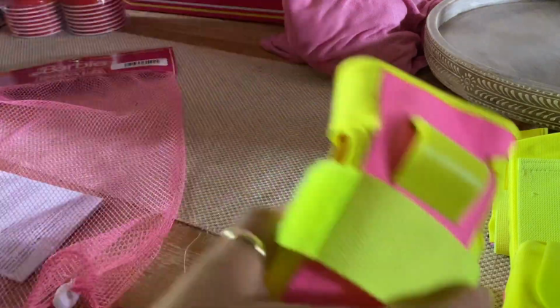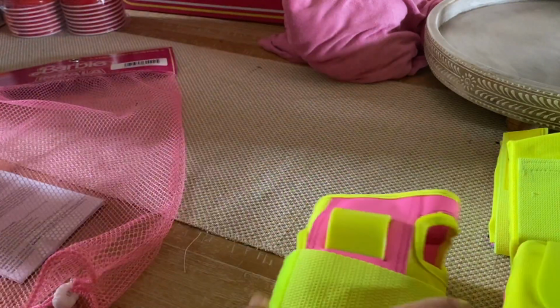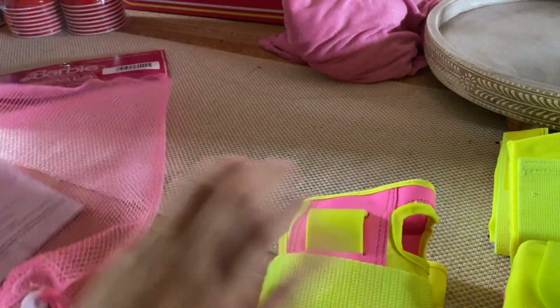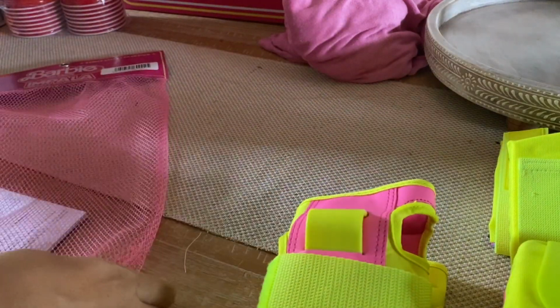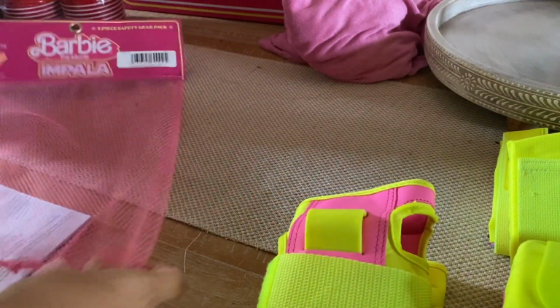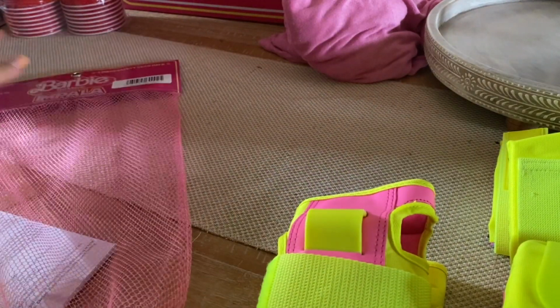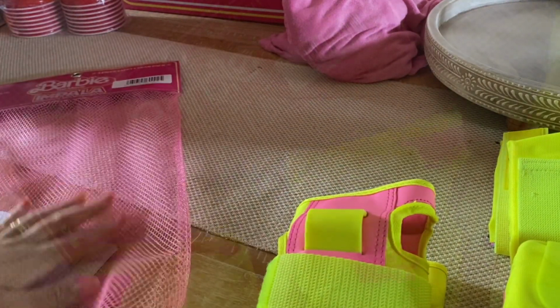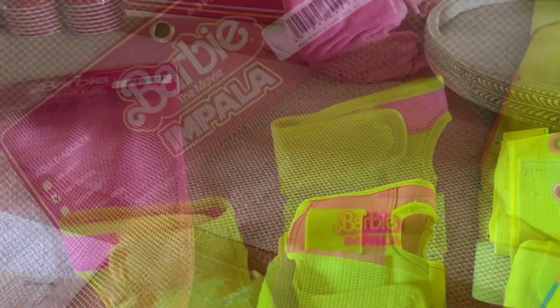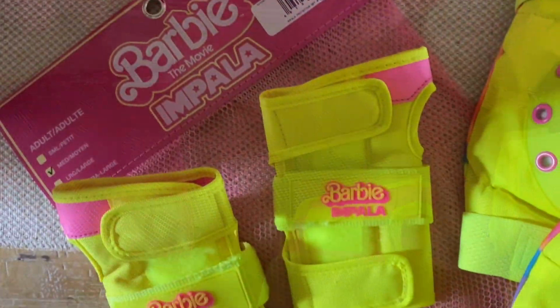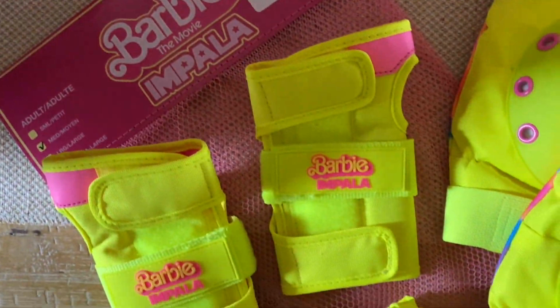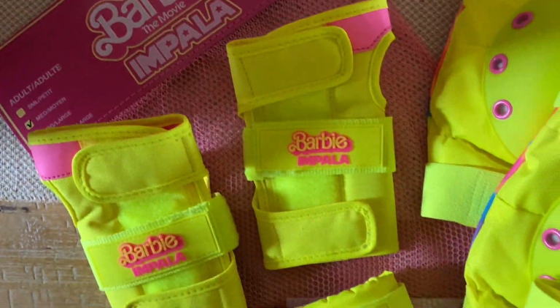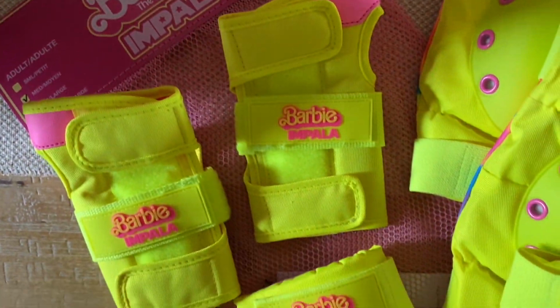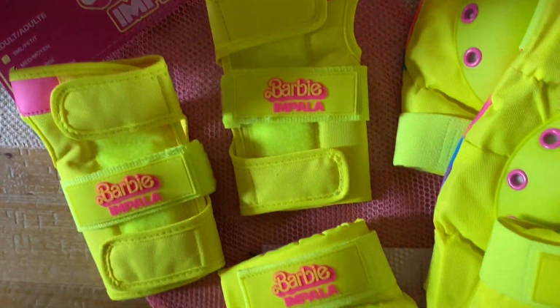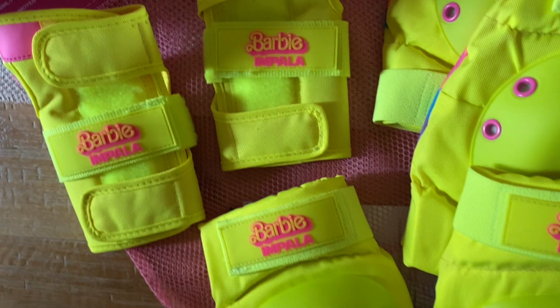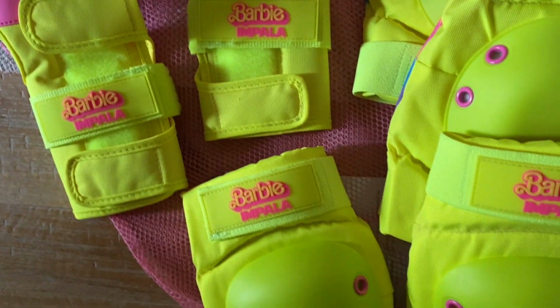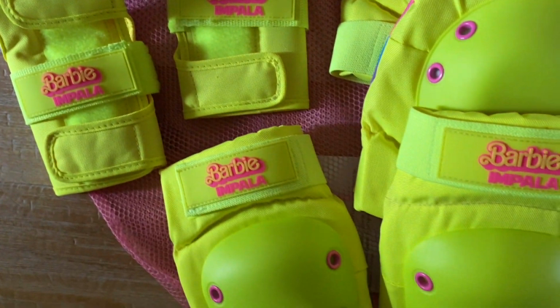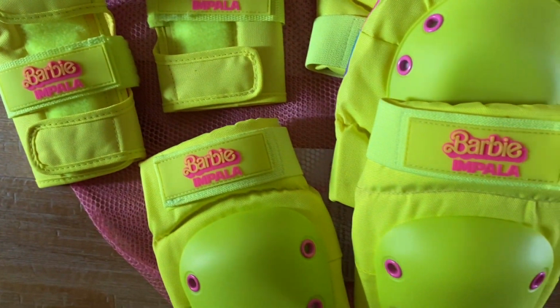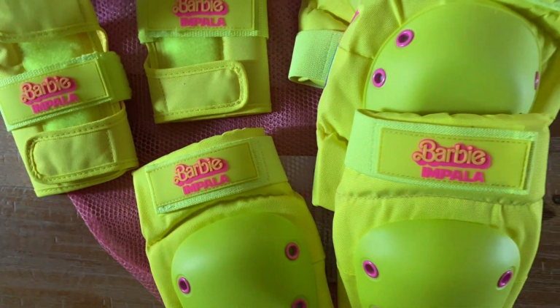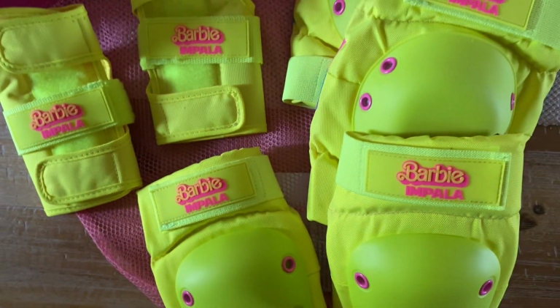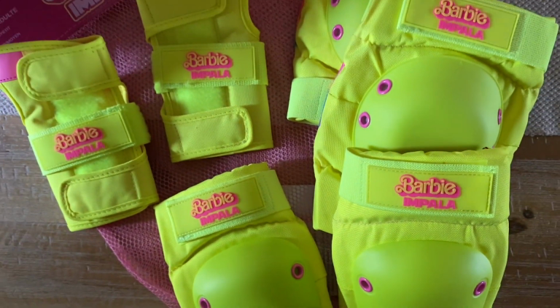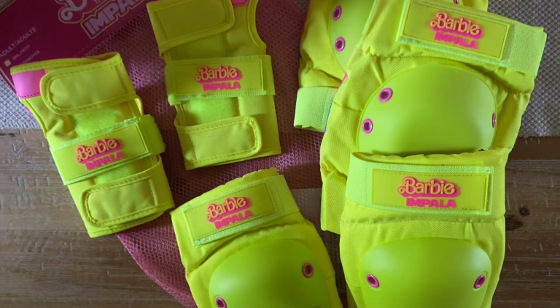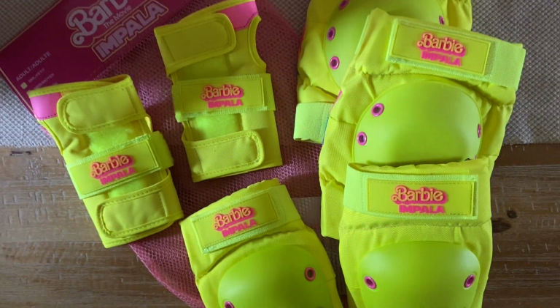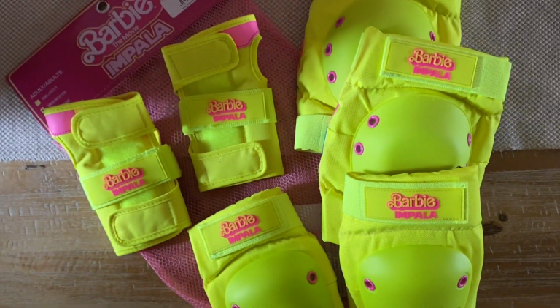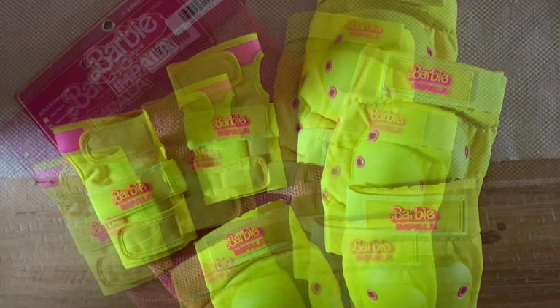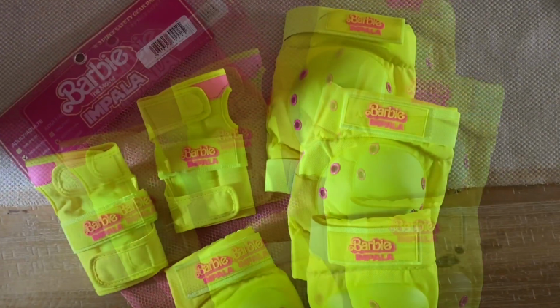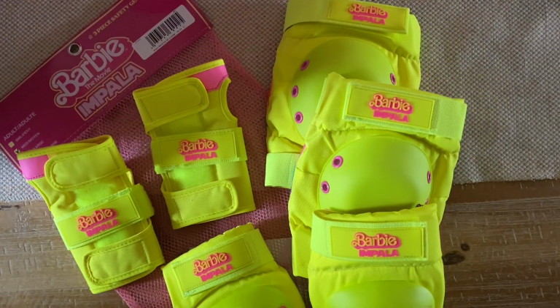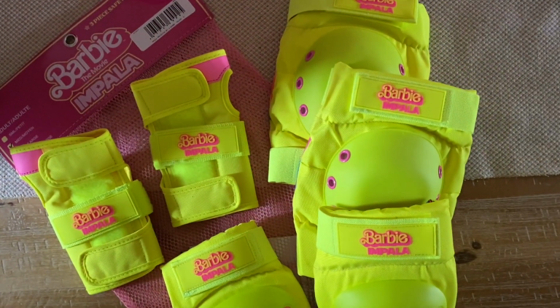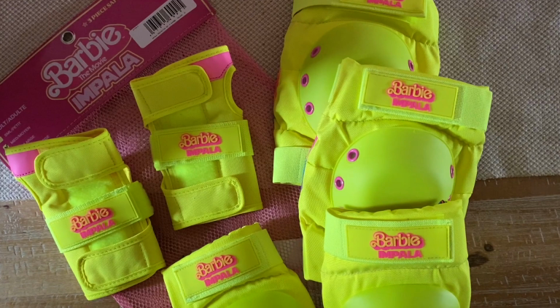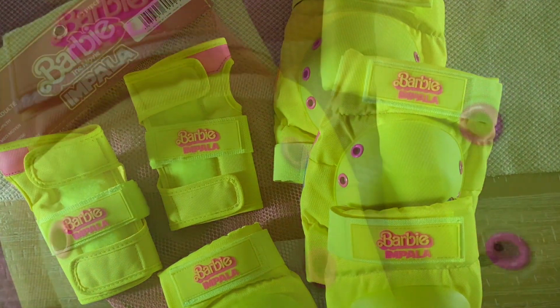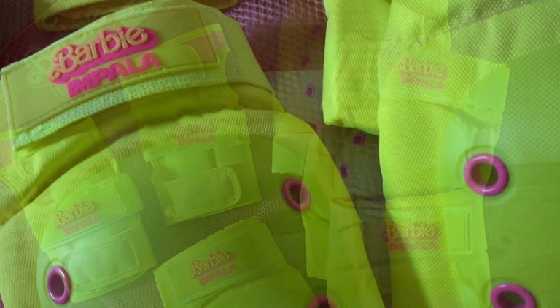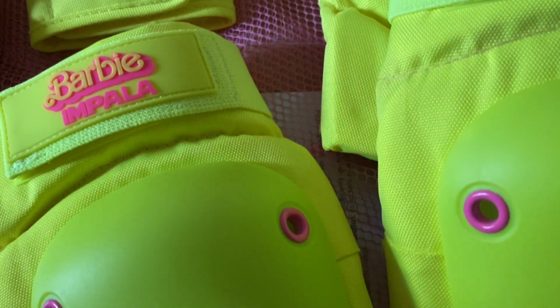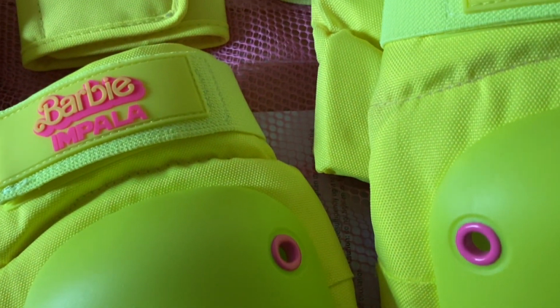Thank you guys so much for watching my video. I hope you really enjoyed this Barbie the Movie unboxing. Make sure to stay tuned for my next video because I am going to try these on for you guys and let you know if they're worth it.